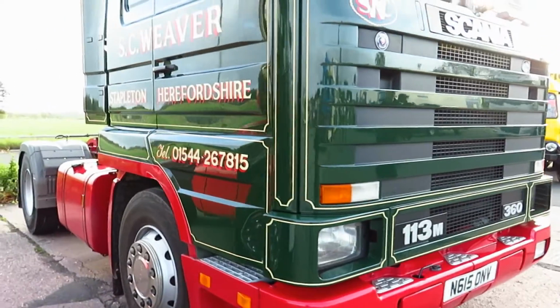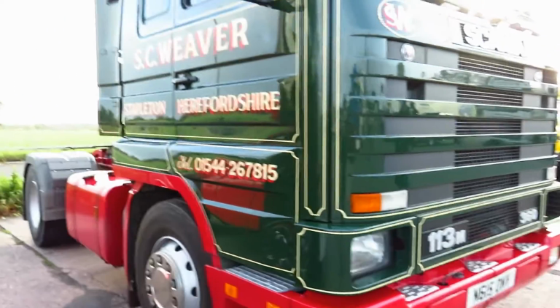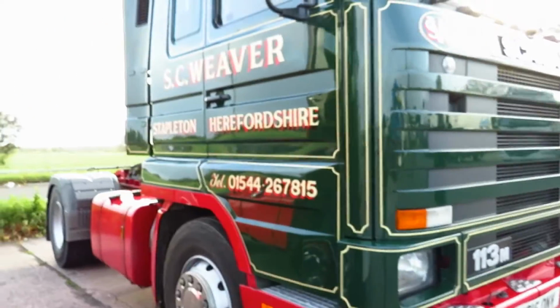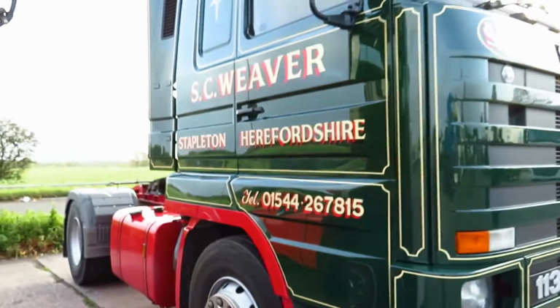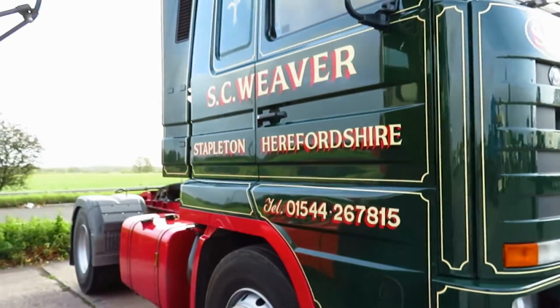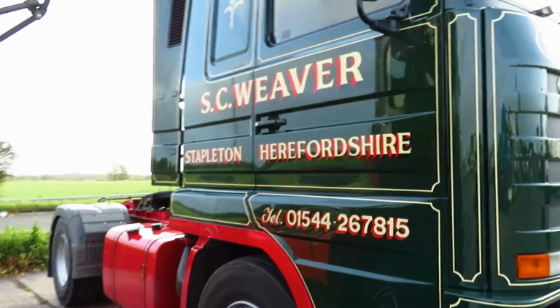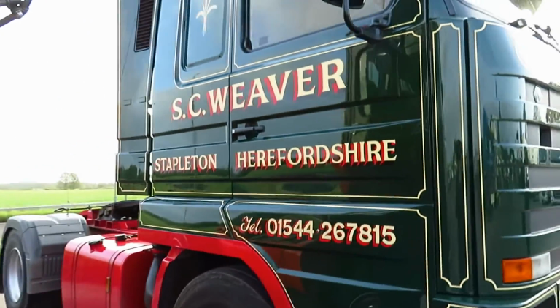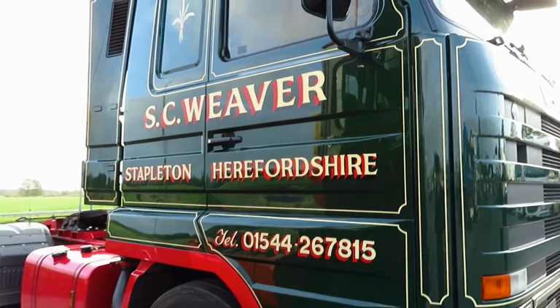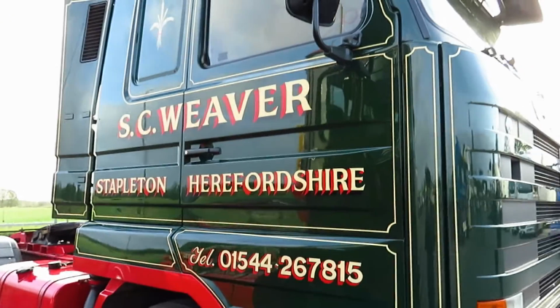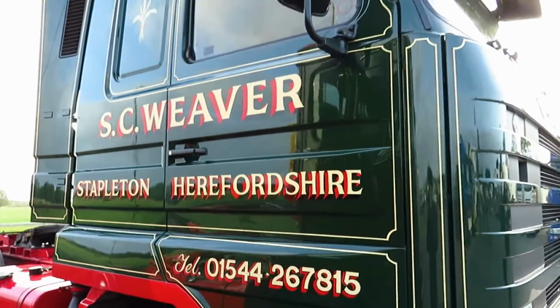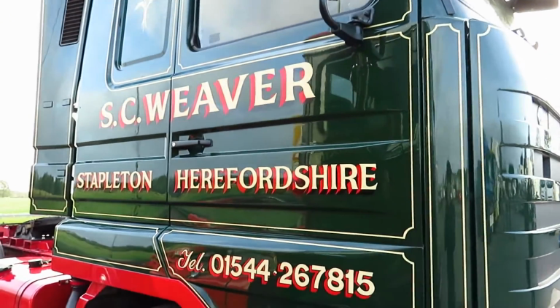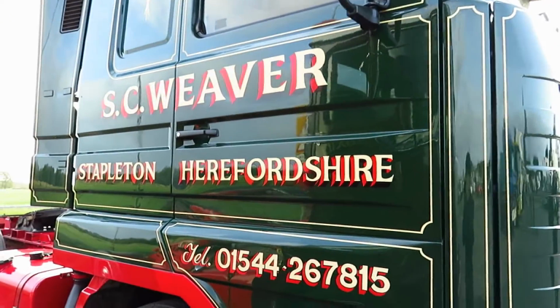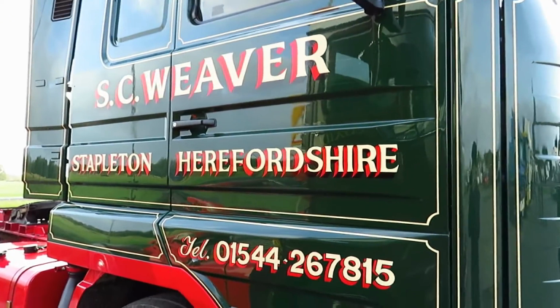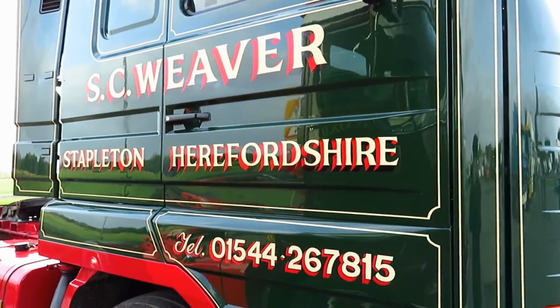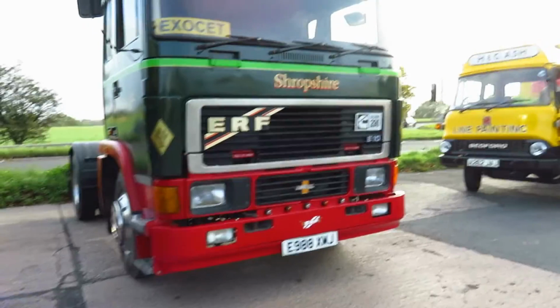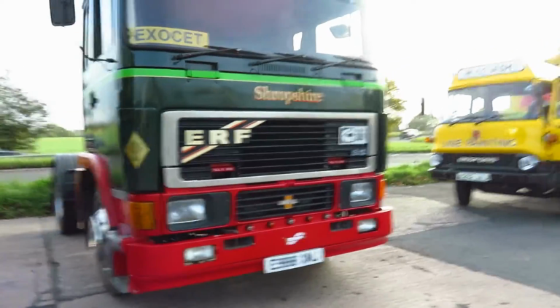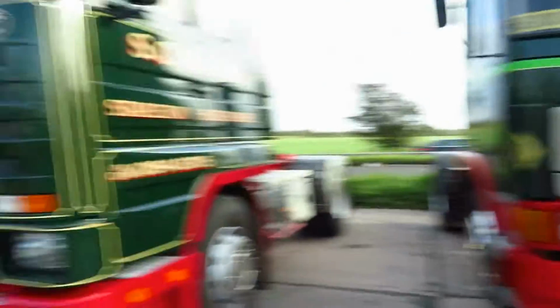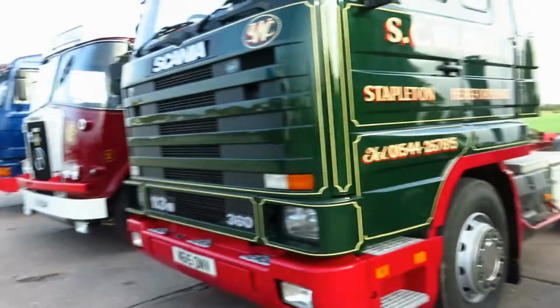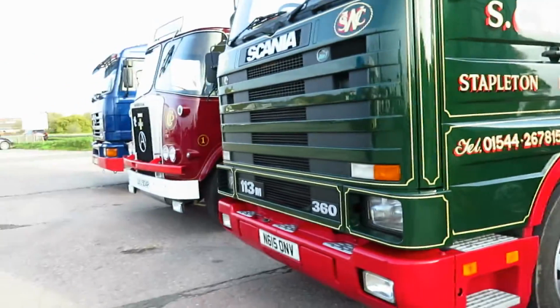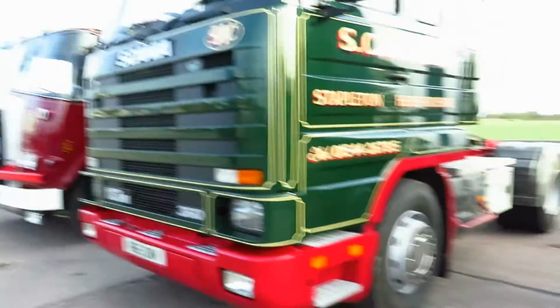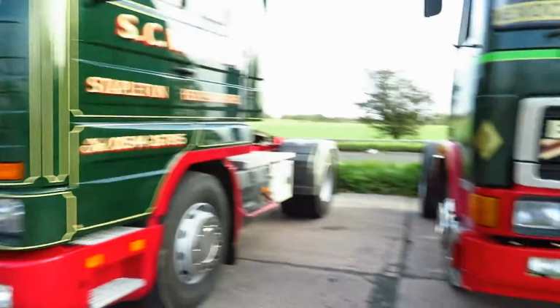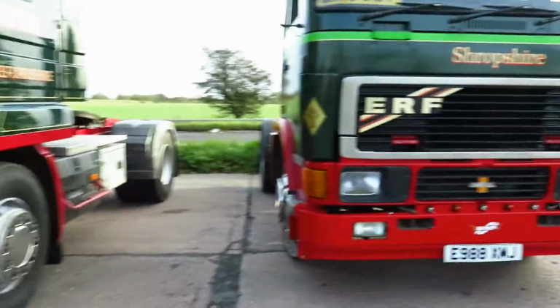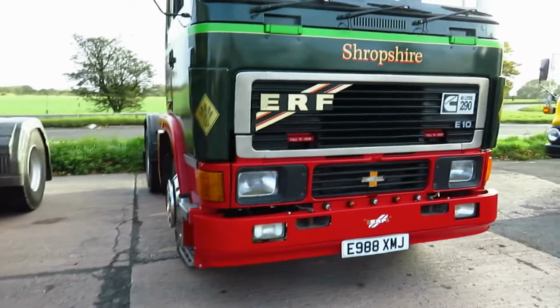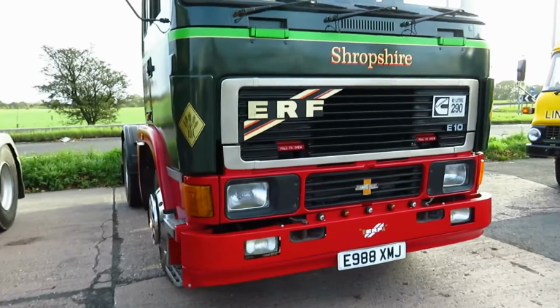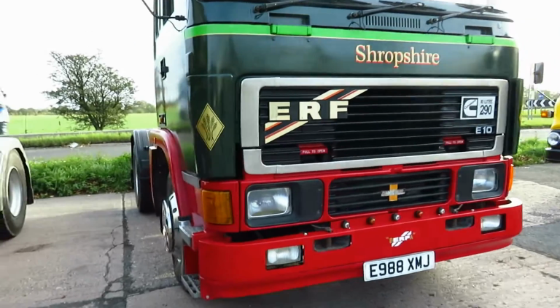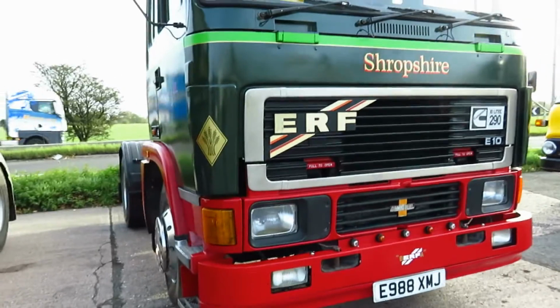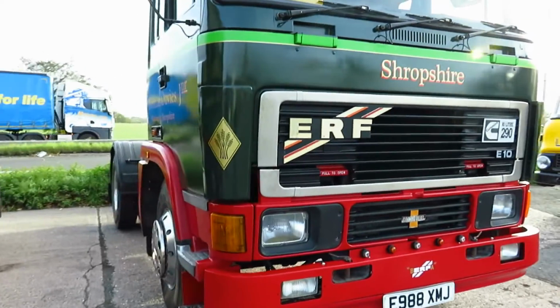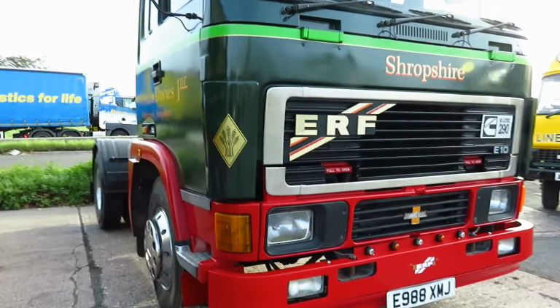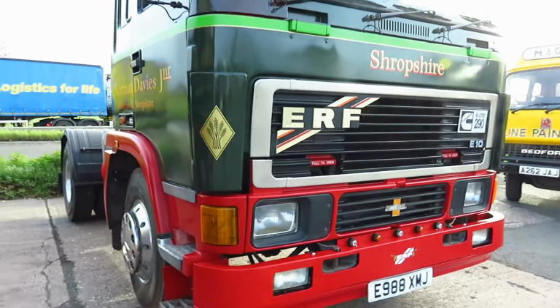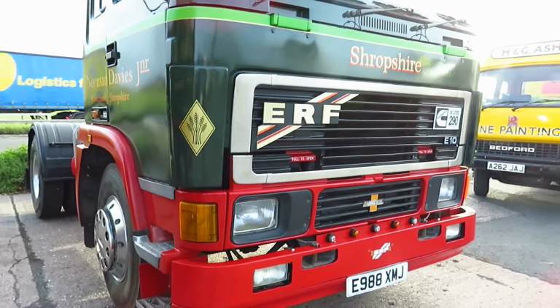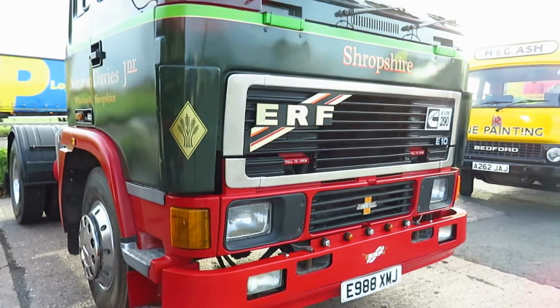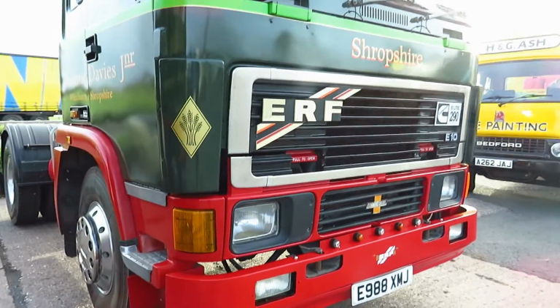Another very traditional colour scheme with the sign writing on the door. Last for this small road we have an ERF — this is another regular to me as I've seen it a few times.